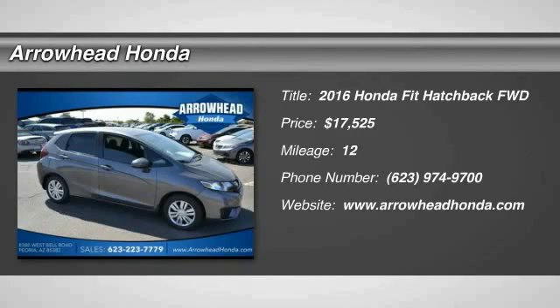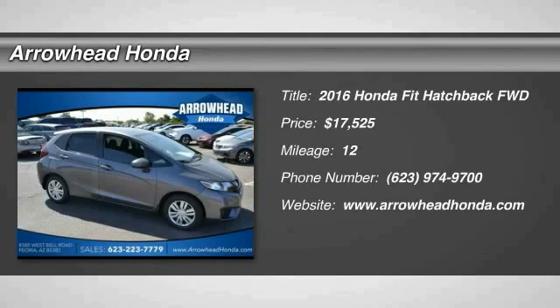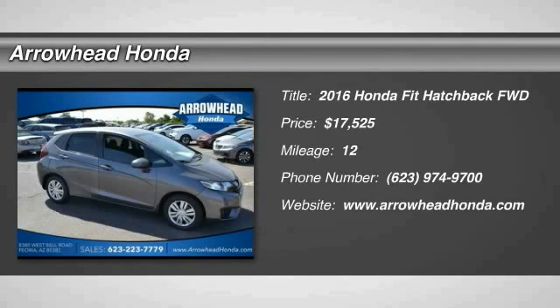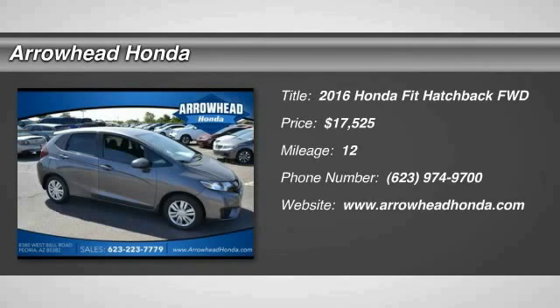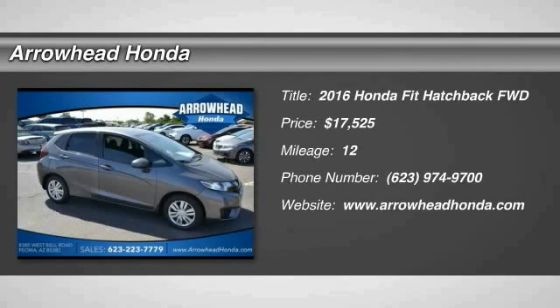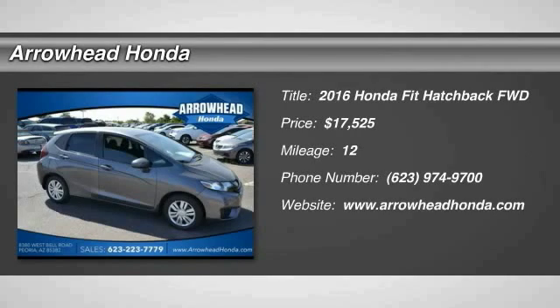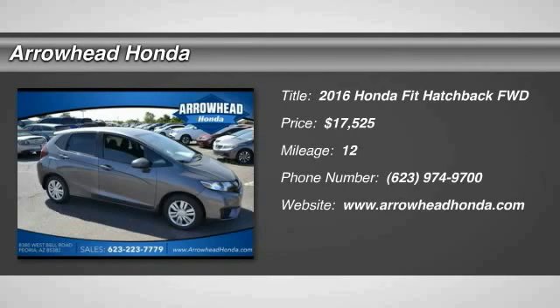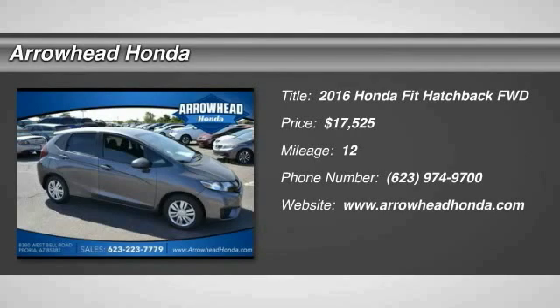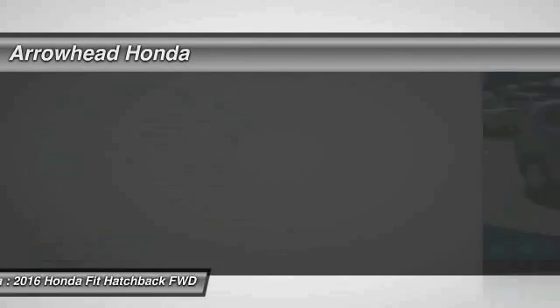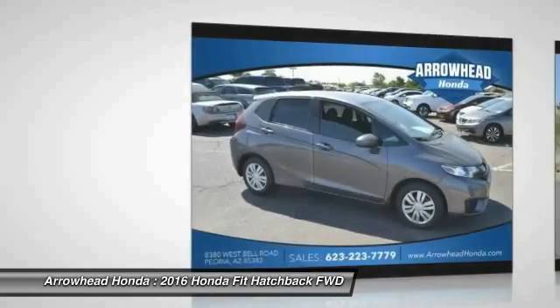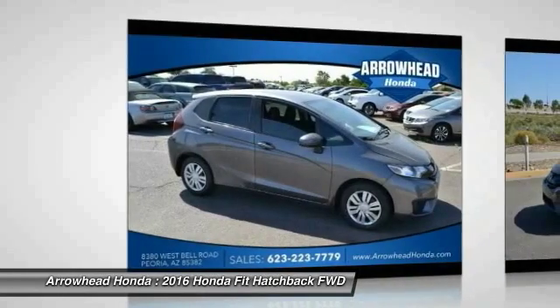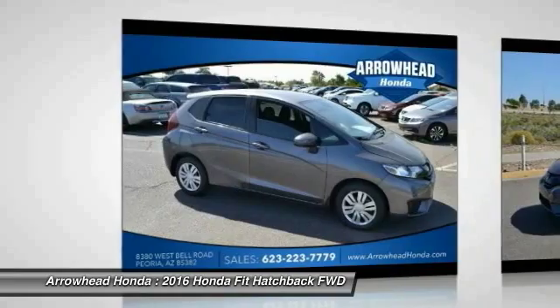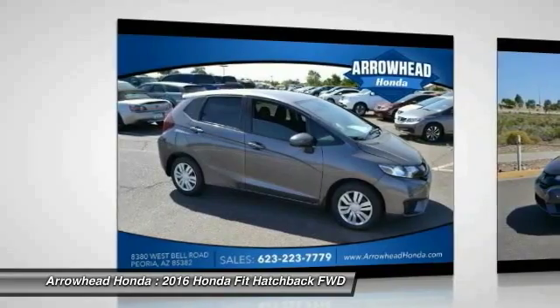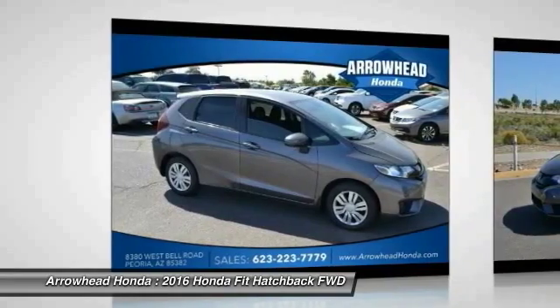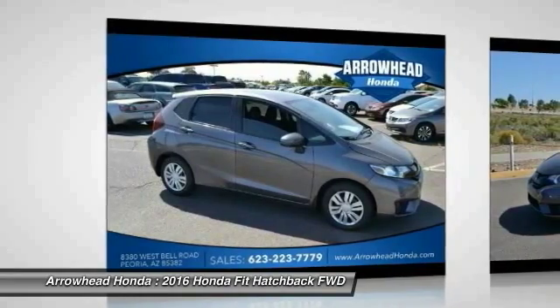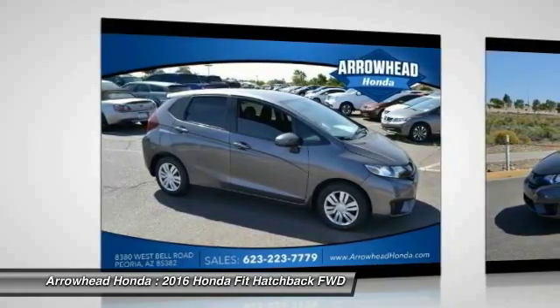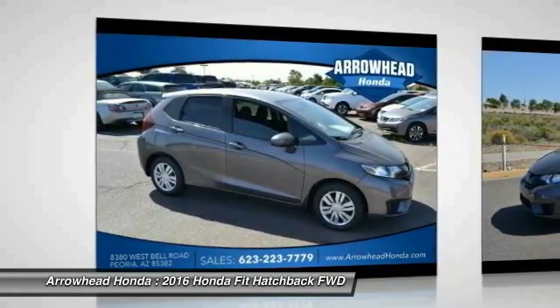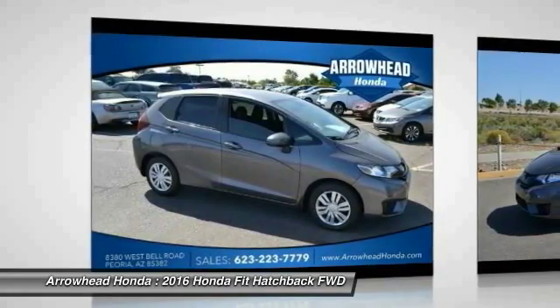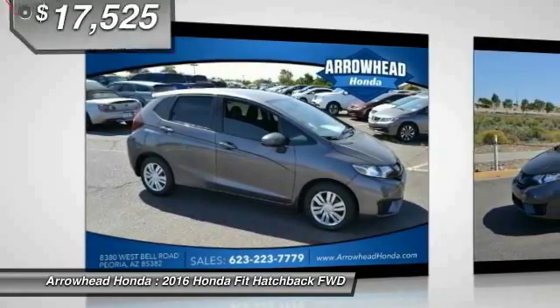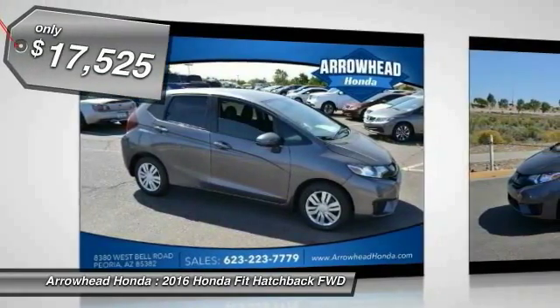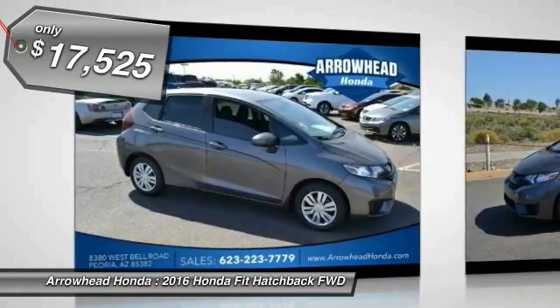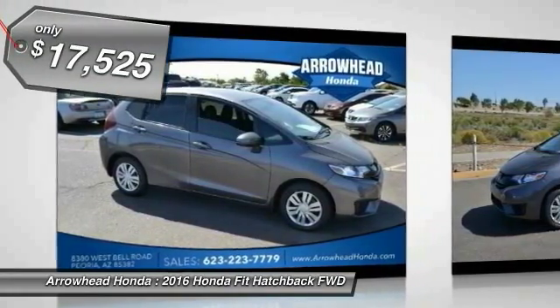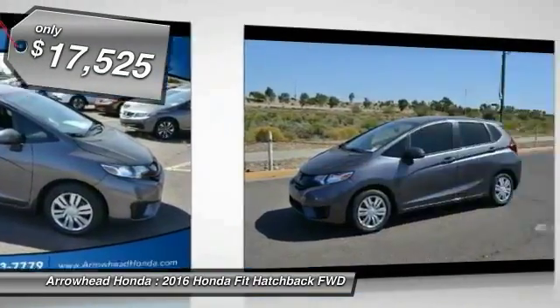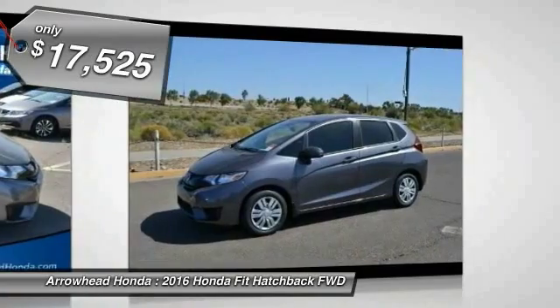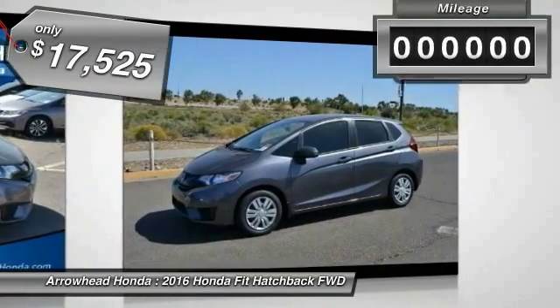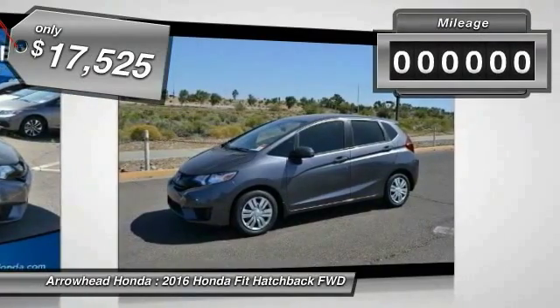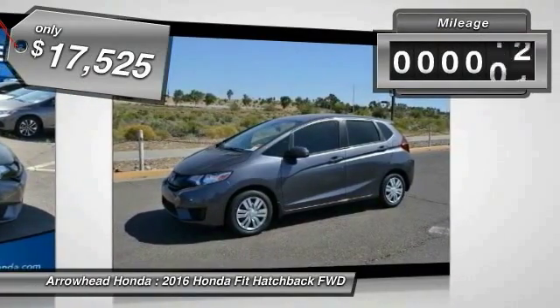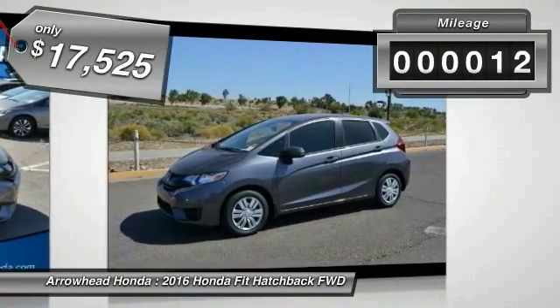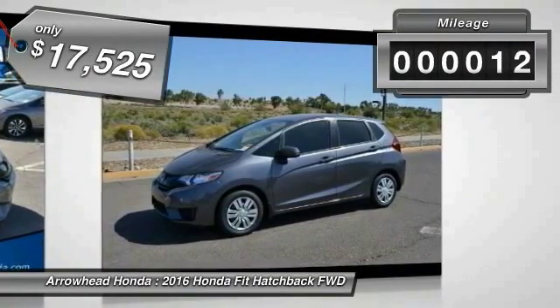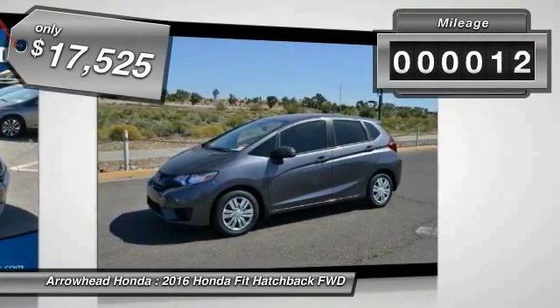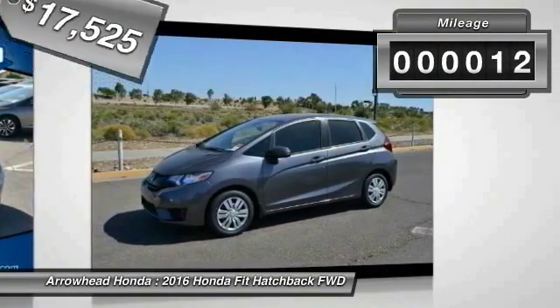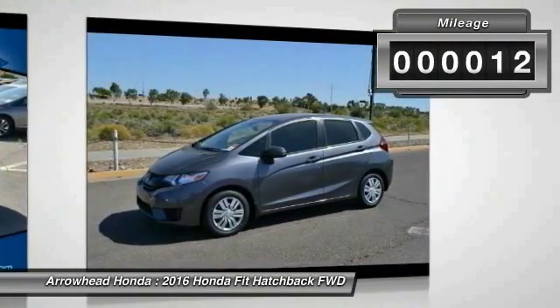2016 FIT. The FIT was engineered to be useful, efficient, and reliable. But its most important attribute is its innate charm and coolness, and is priced below $20,000. This vehicle has less than 100 miles.